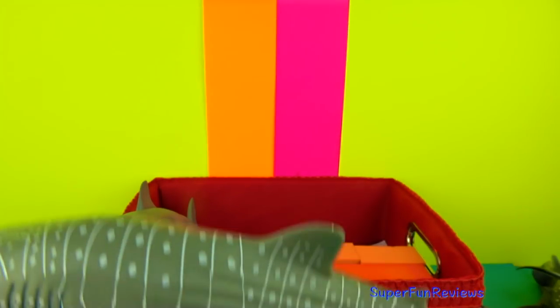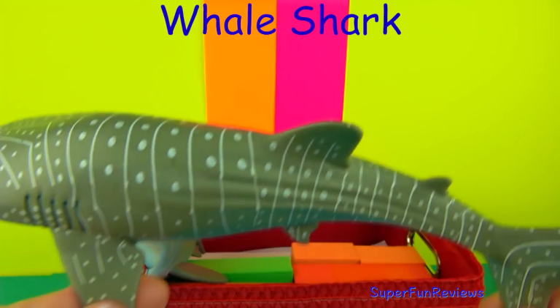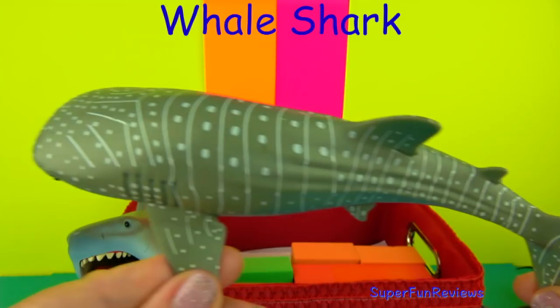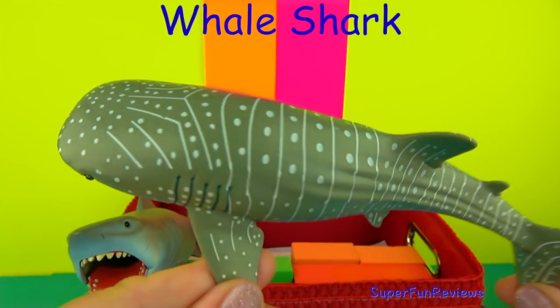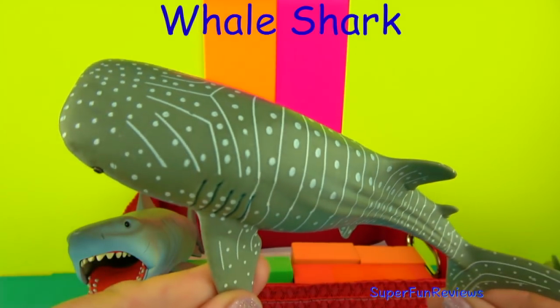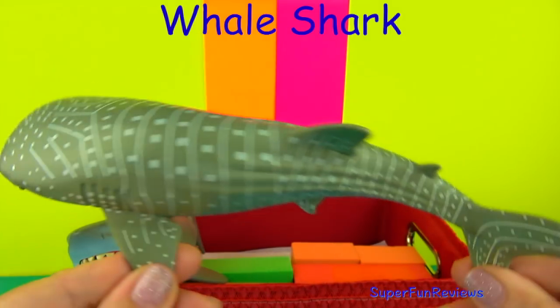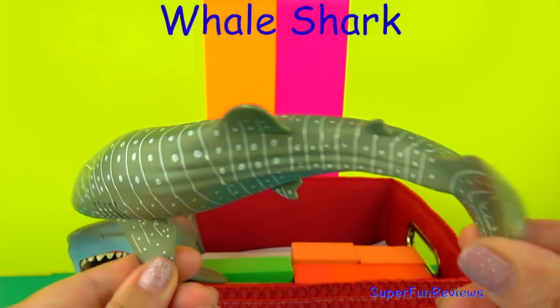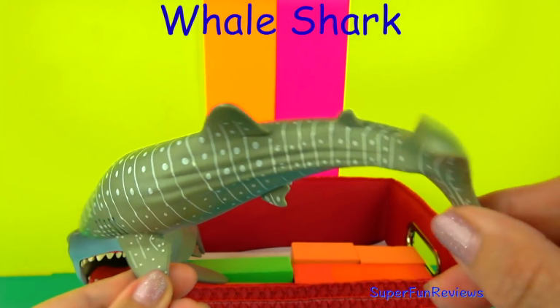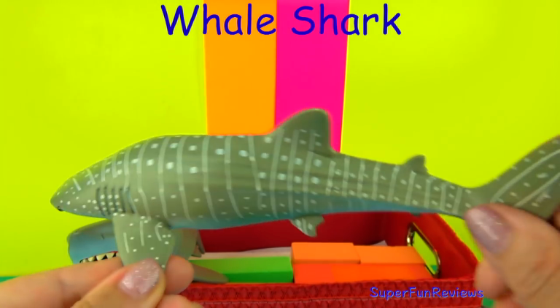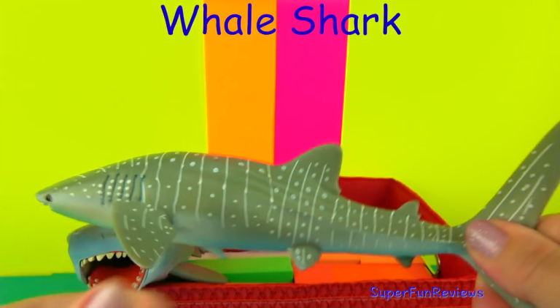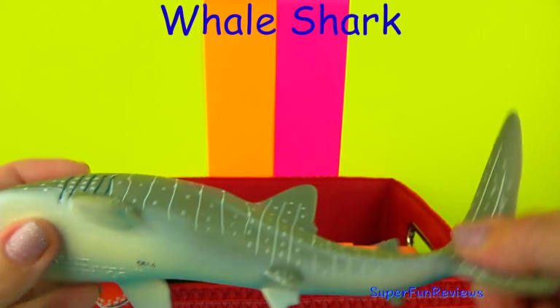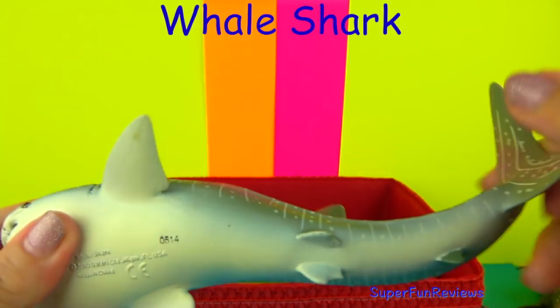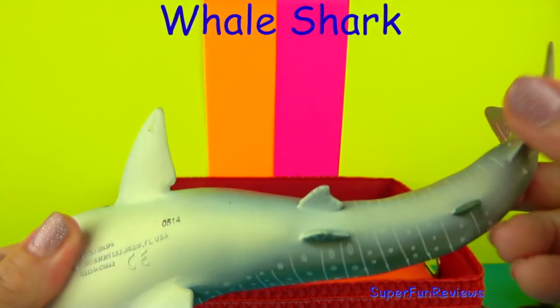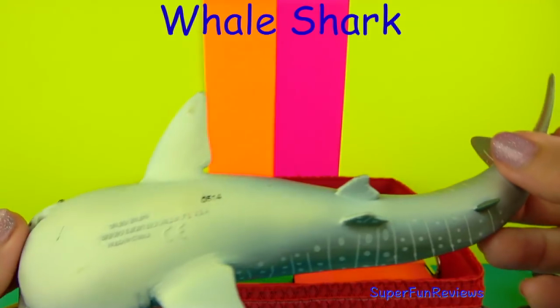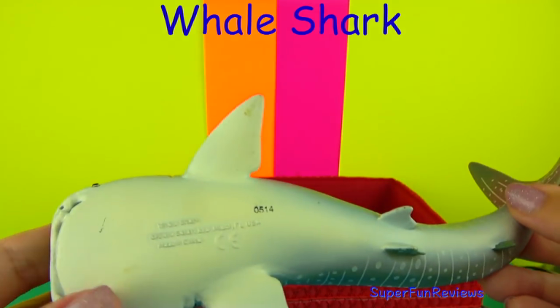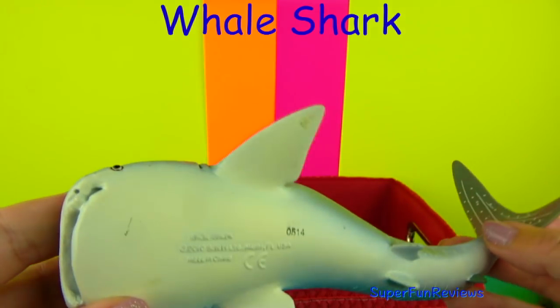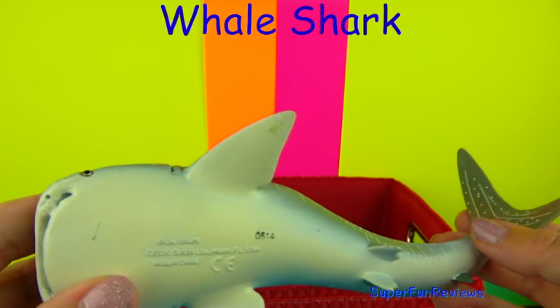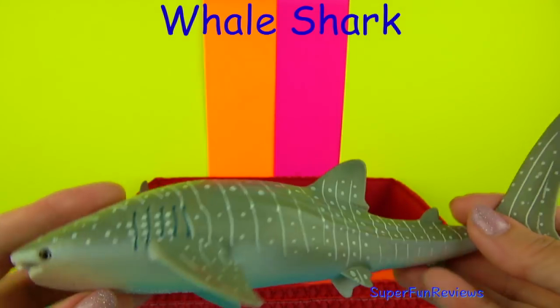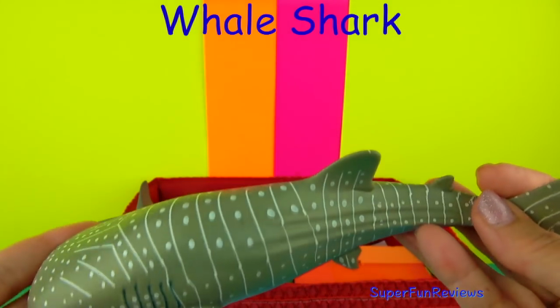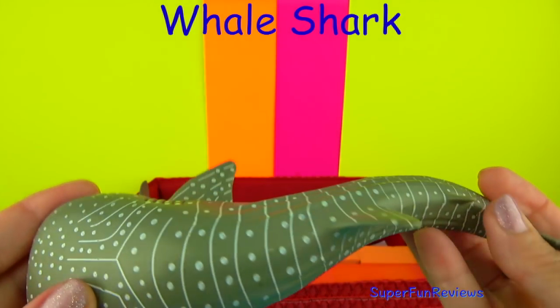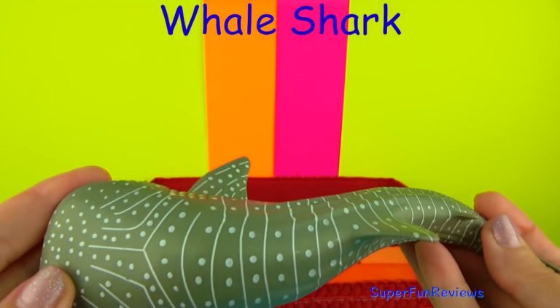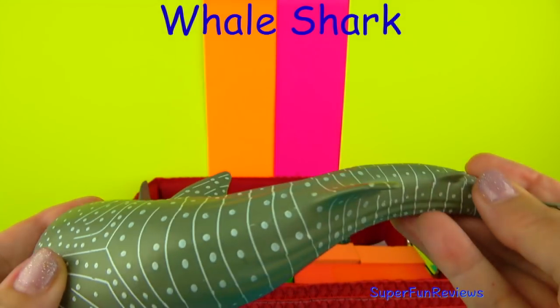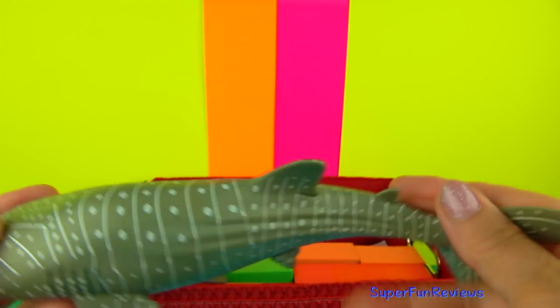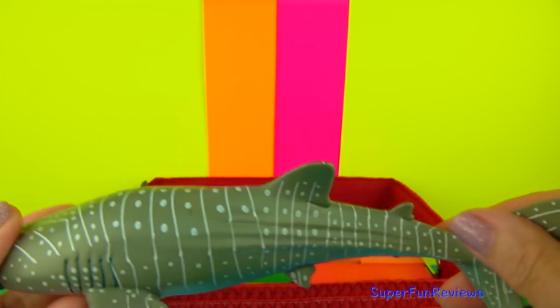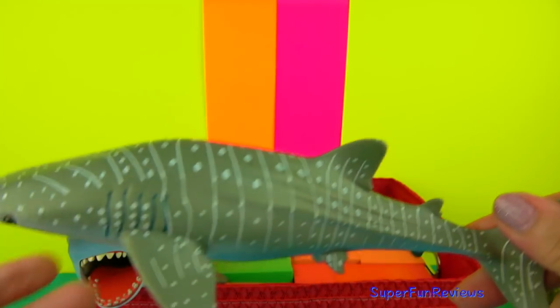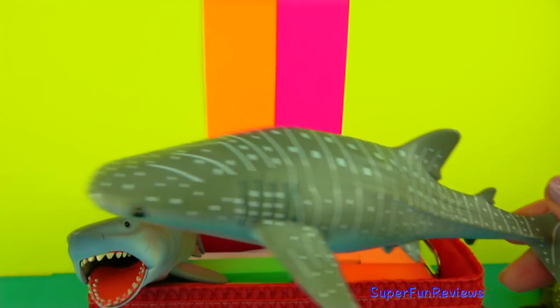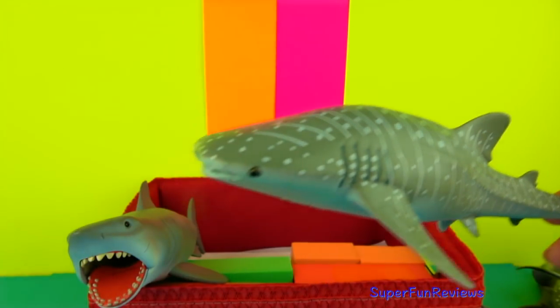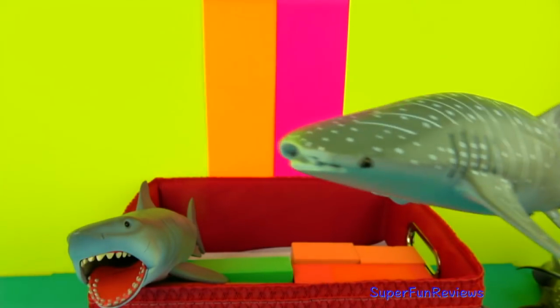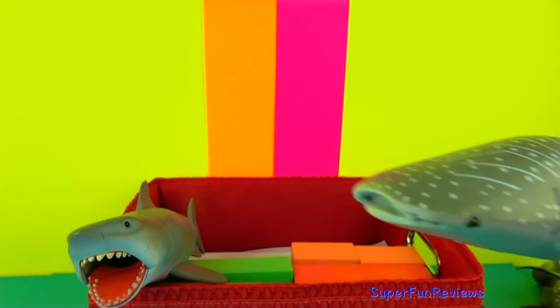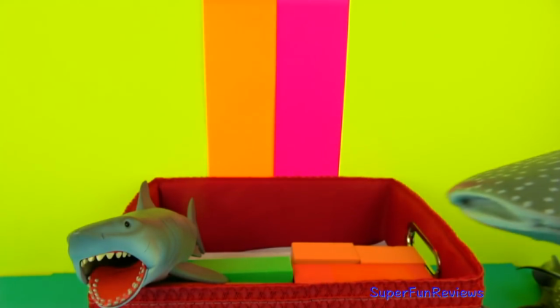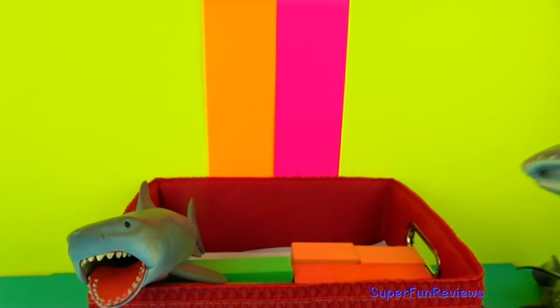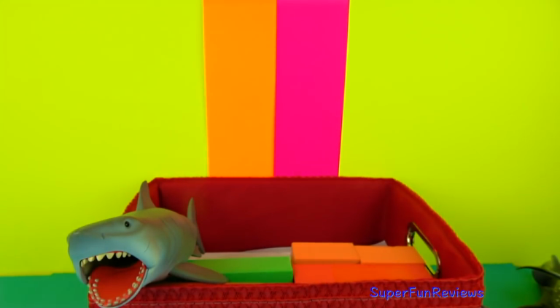The Whale Shark is the largest fish in the sea, about 40 feet or 12 meters in length. It's a filter feeder — it feeds near the surface by filtering water through its massive jaws. Its favourite food is plankton.